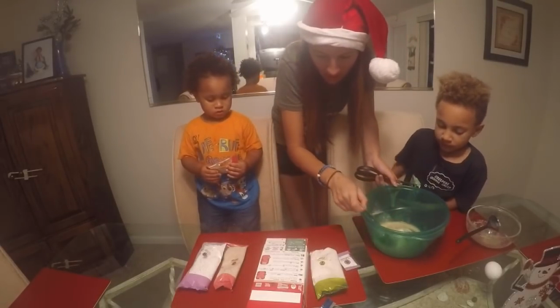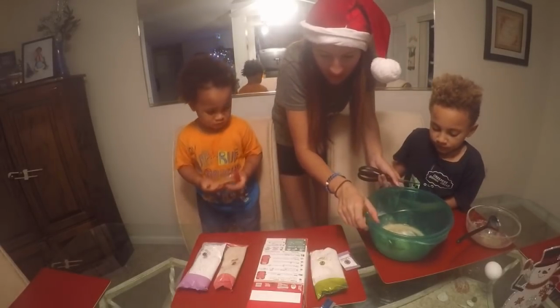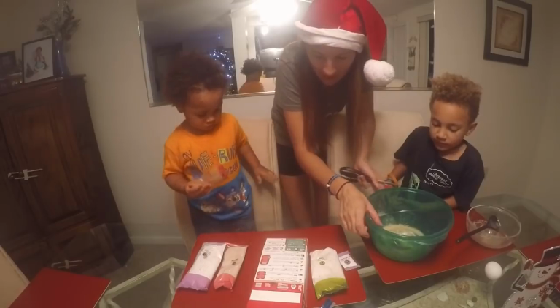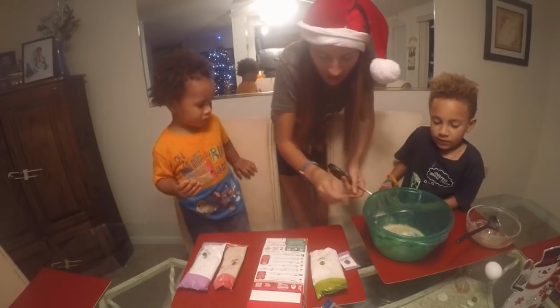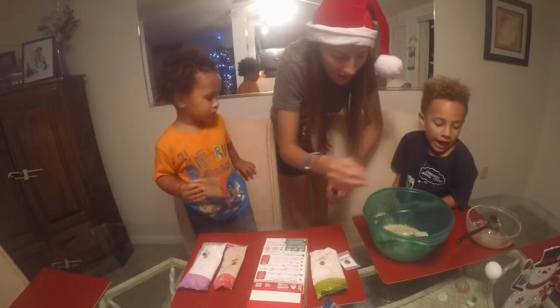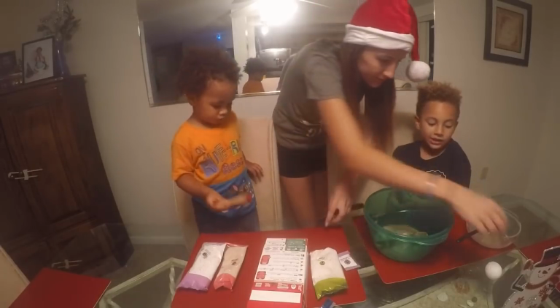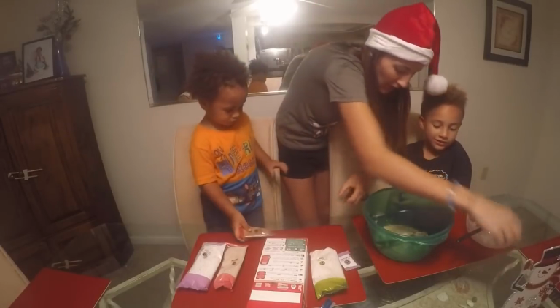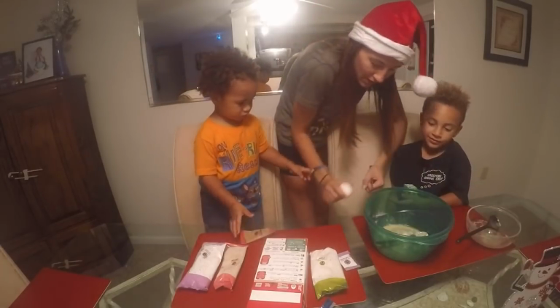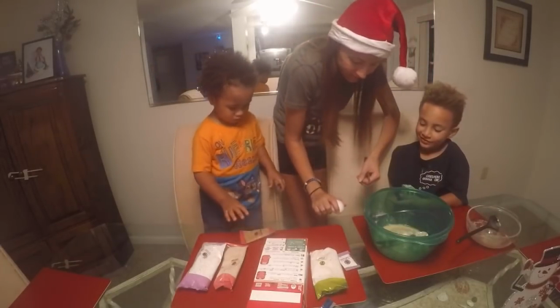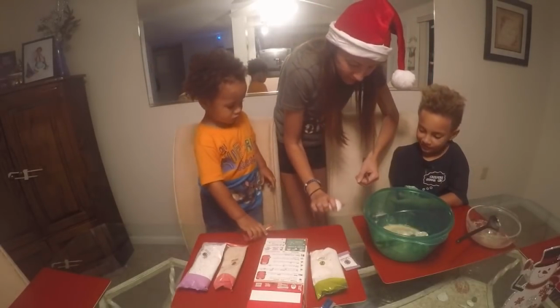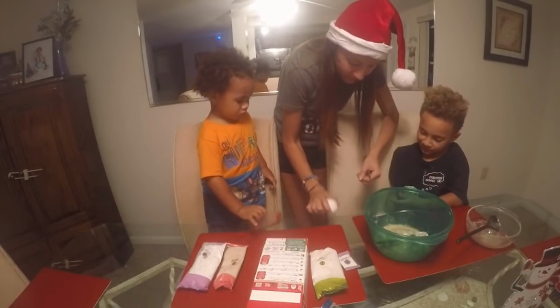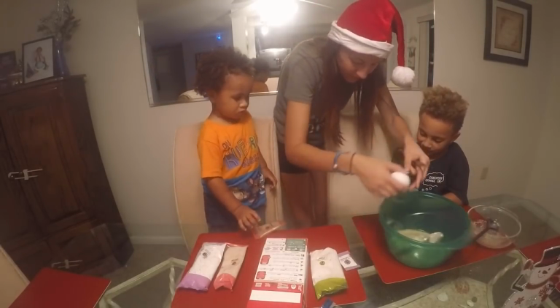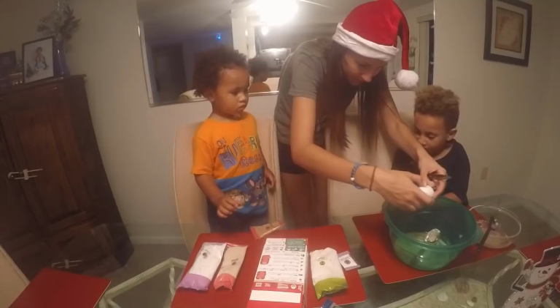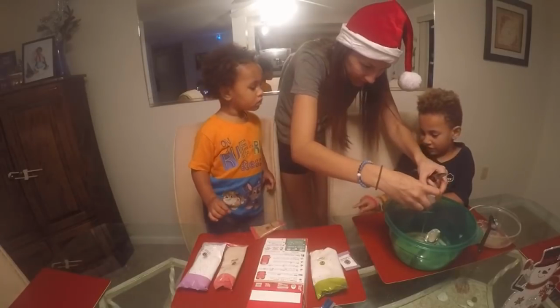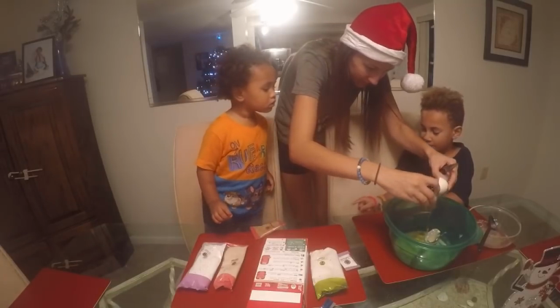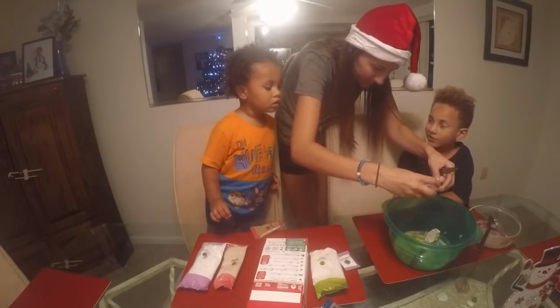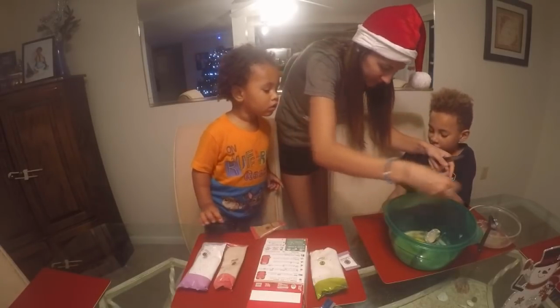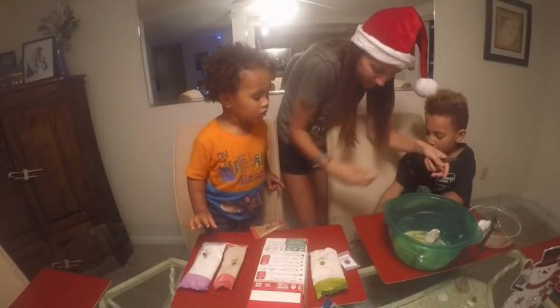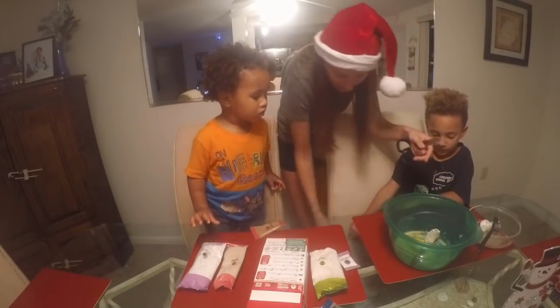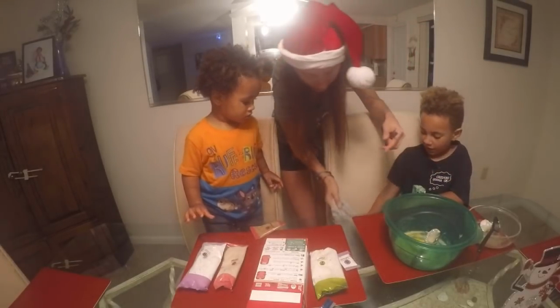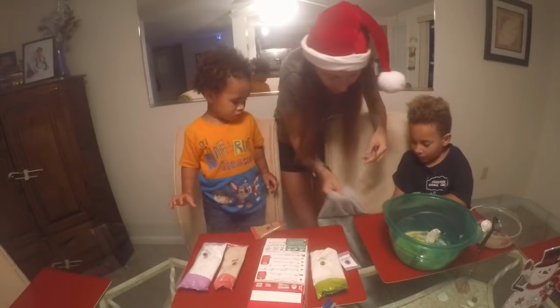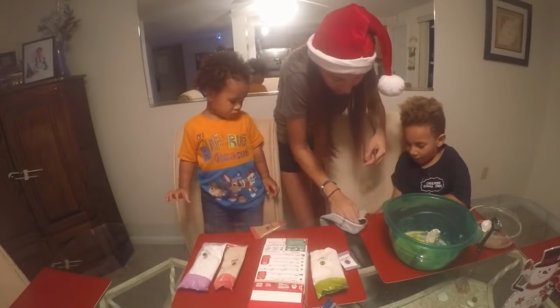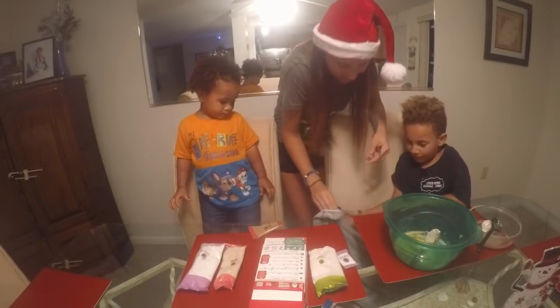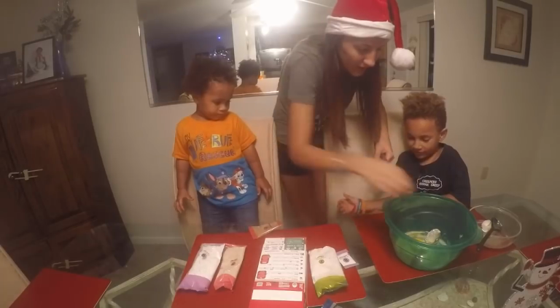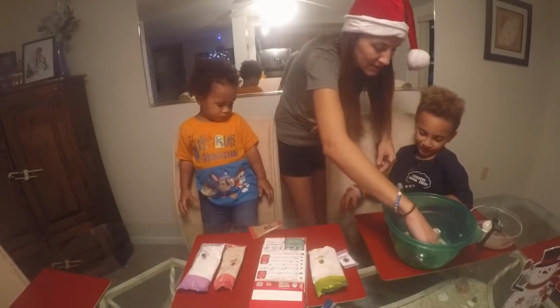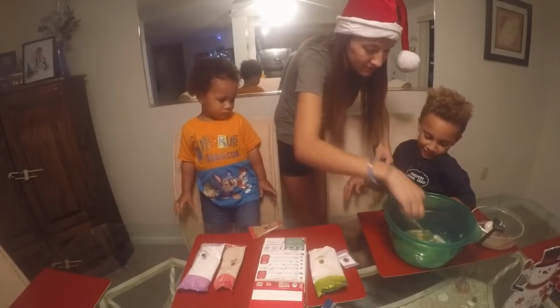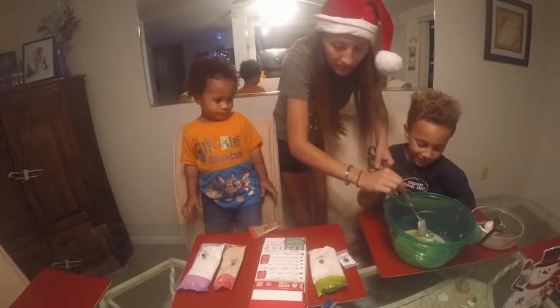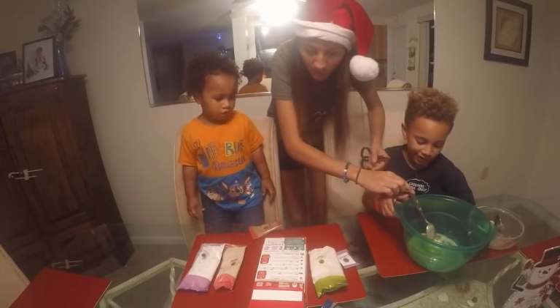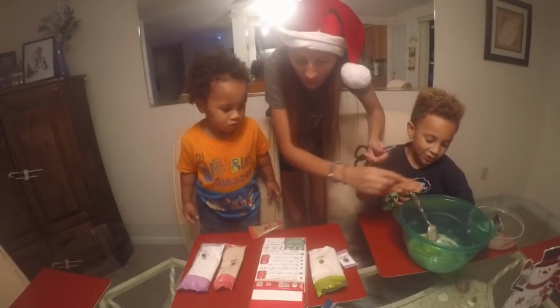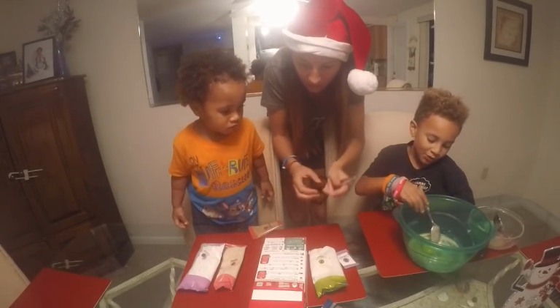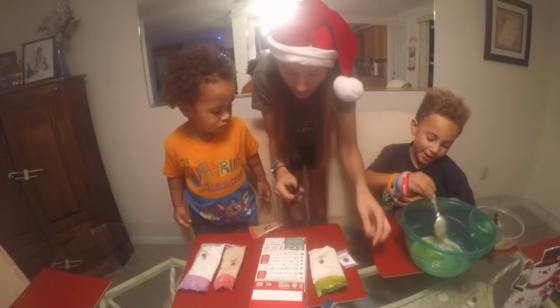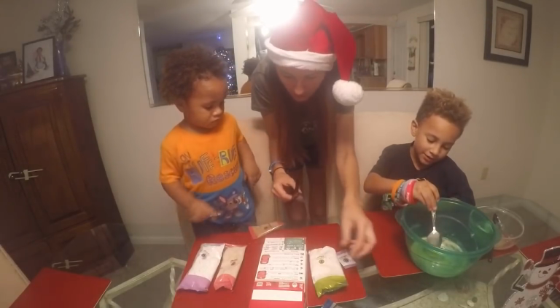Now we gotta add the egg. Can I crack? No! It'll turn off the table. Start mixing. Let's see. Ooh, cane sugar. Where's the sugar?